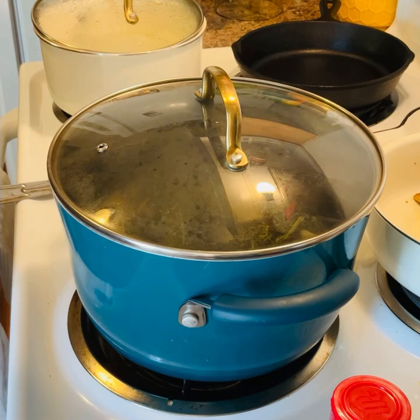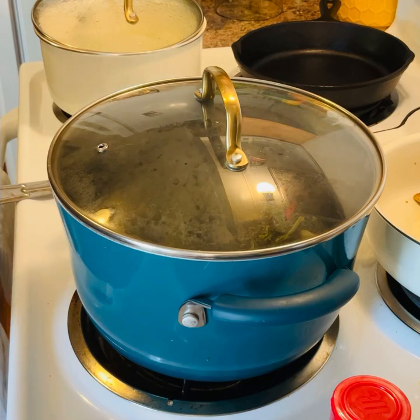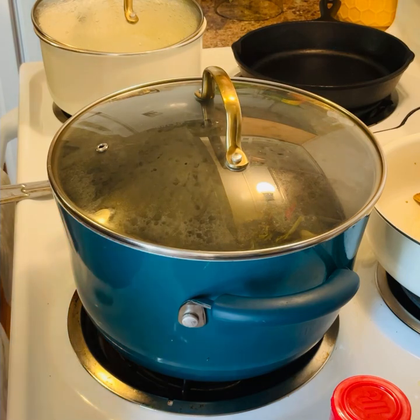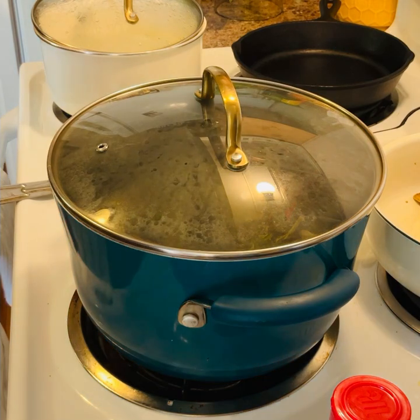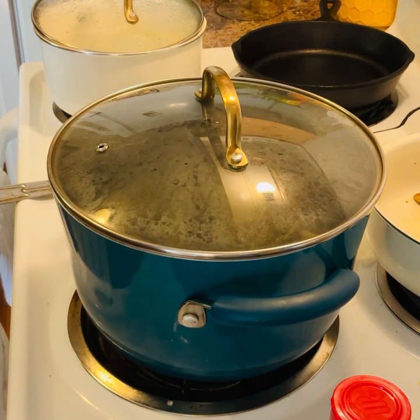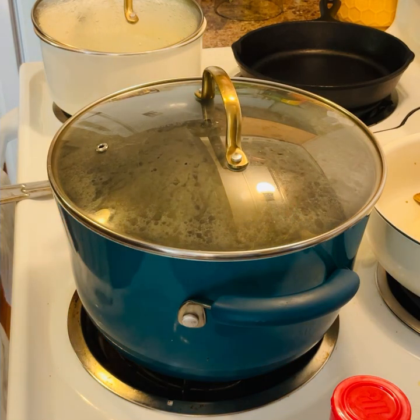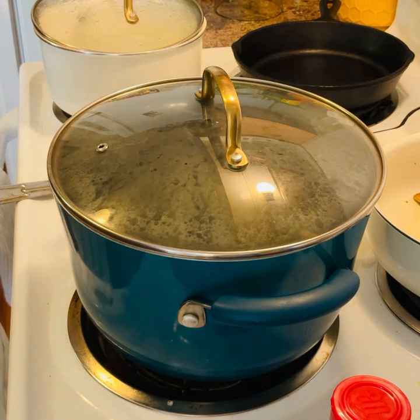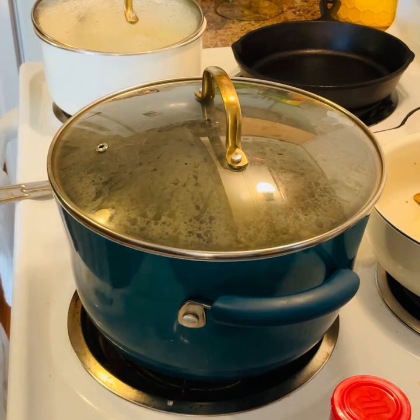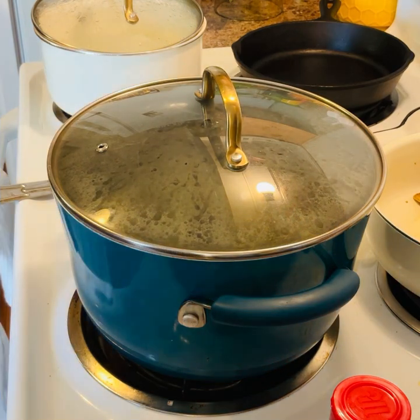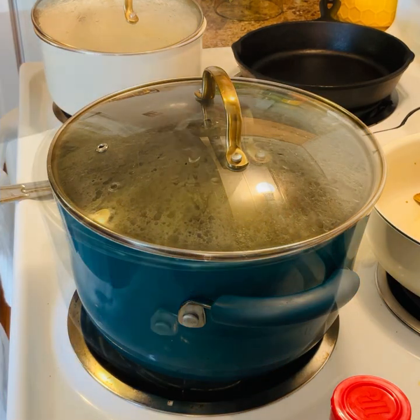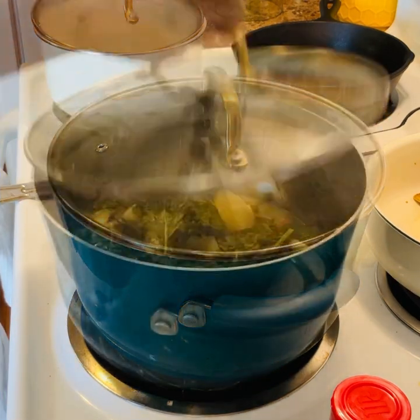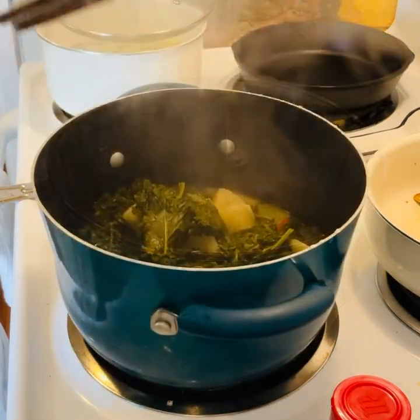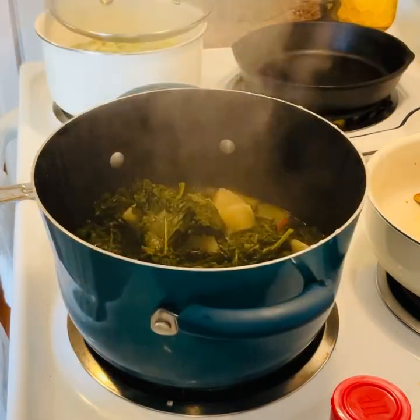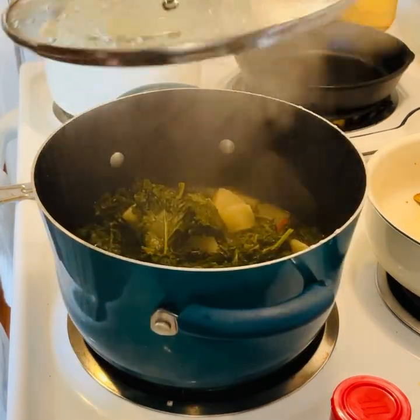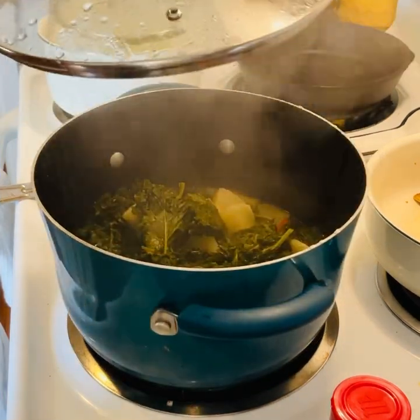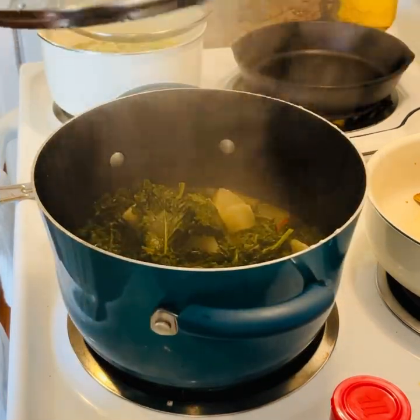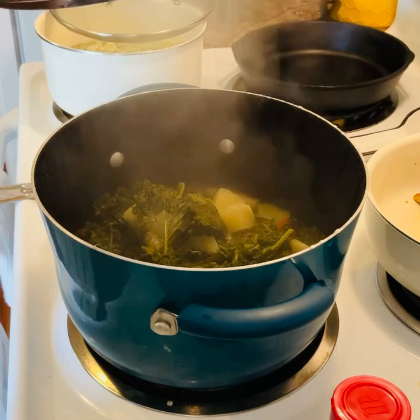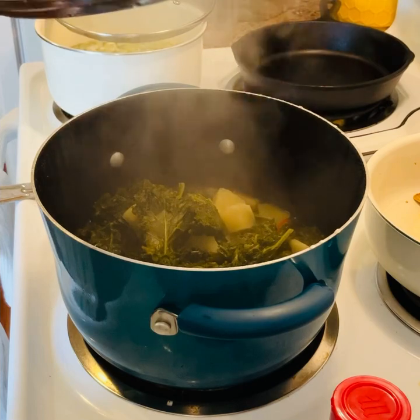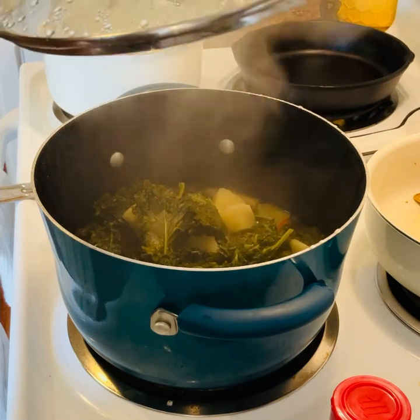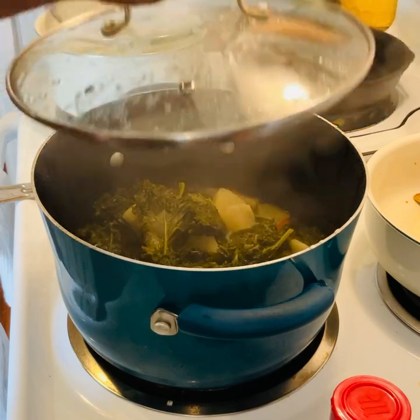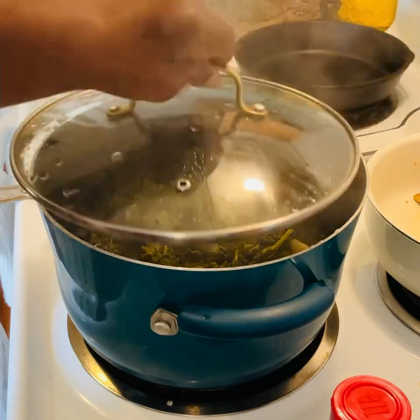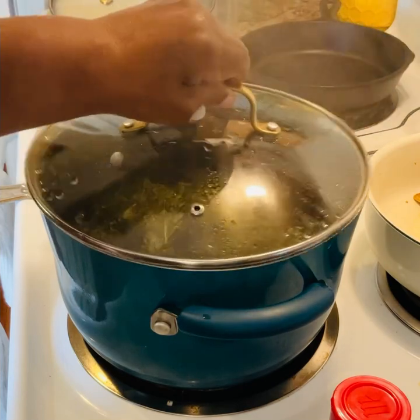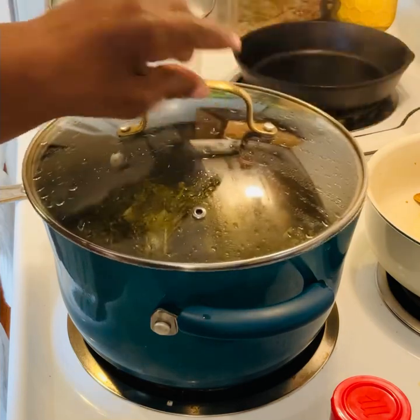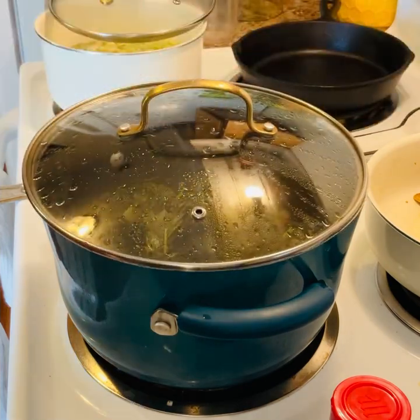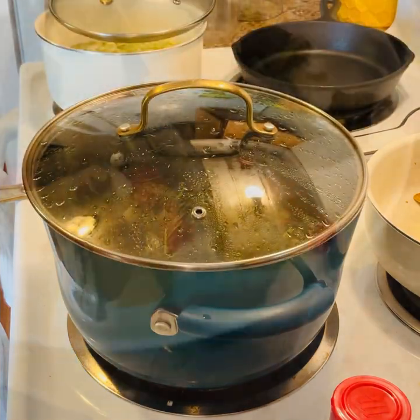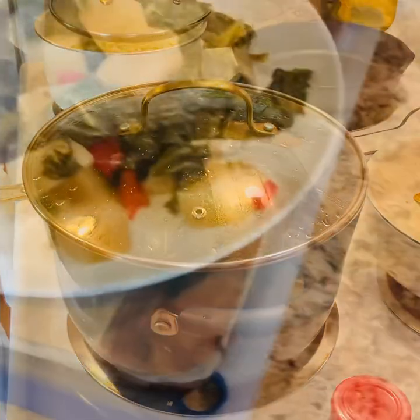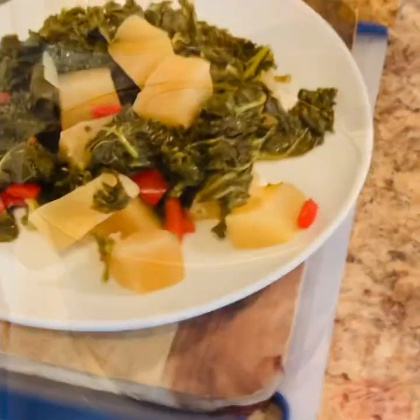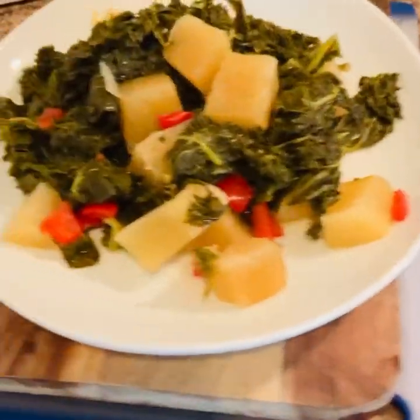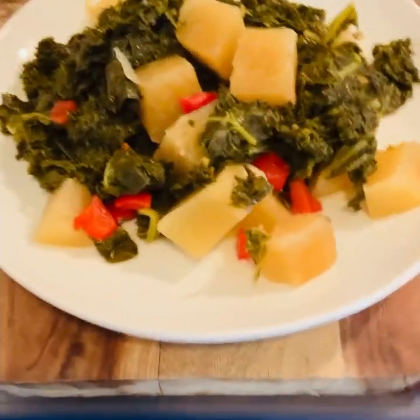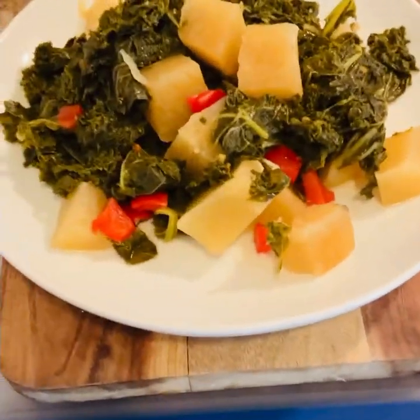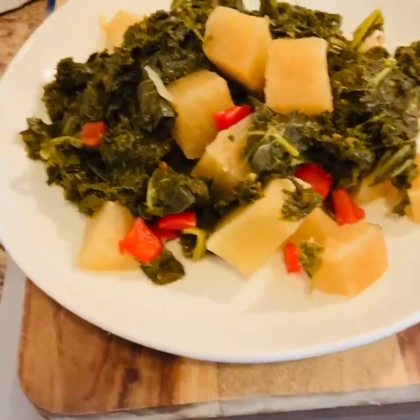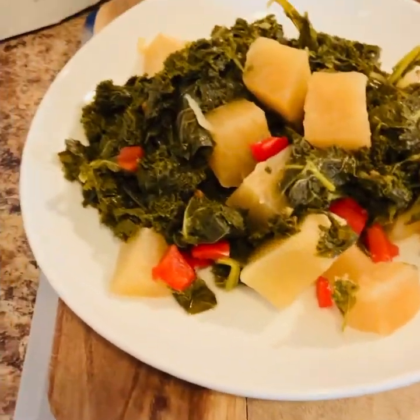Guys, these vegetables were really, really good. I hope you get to try them, and I hope to see you in the next video. Be blessed.